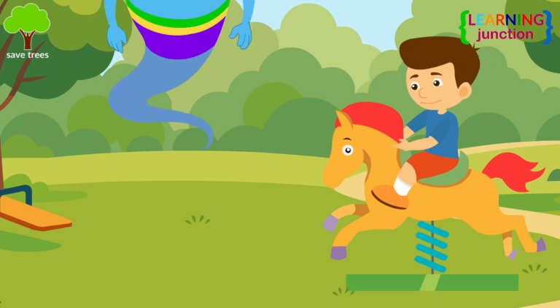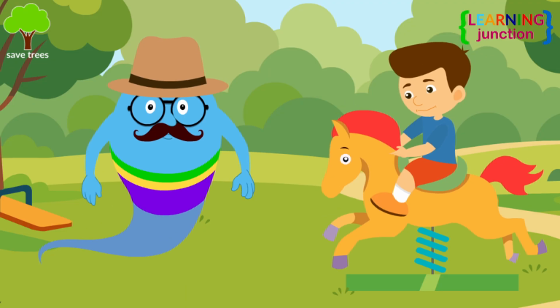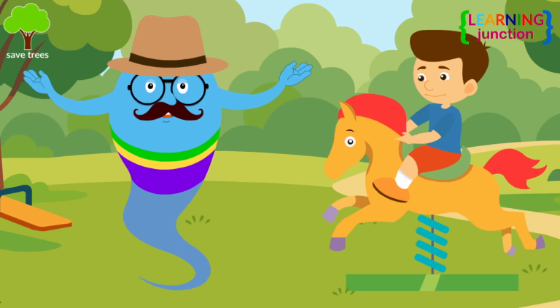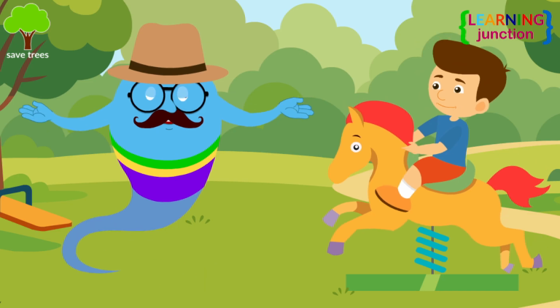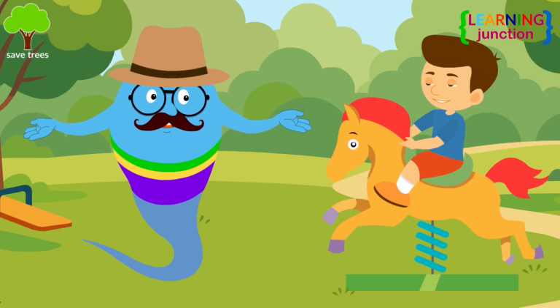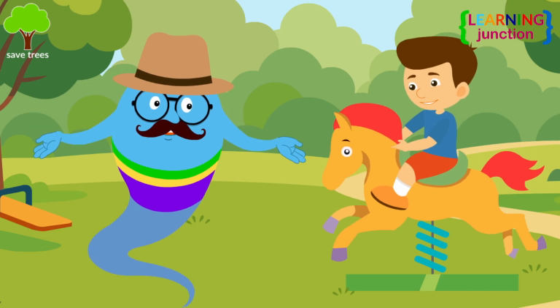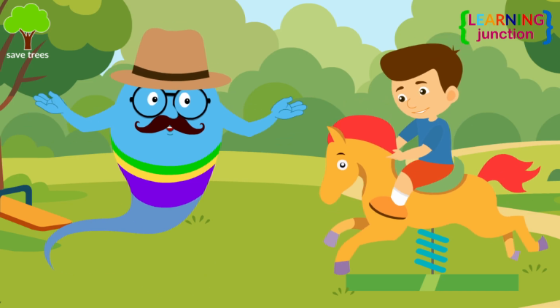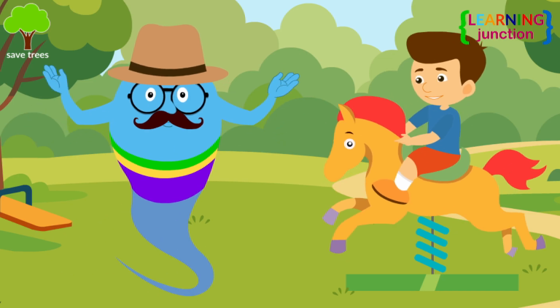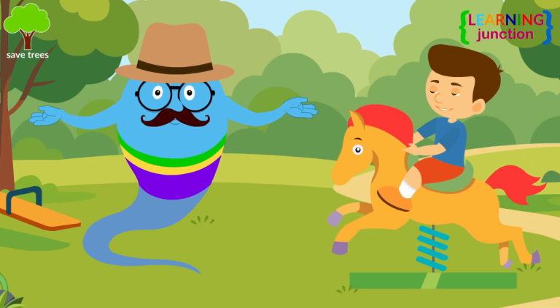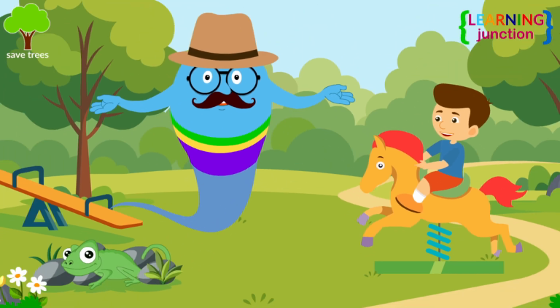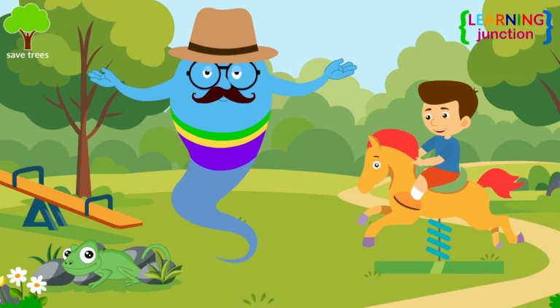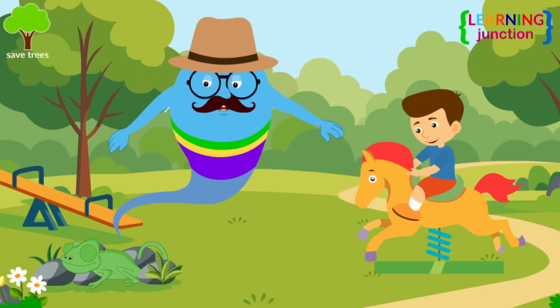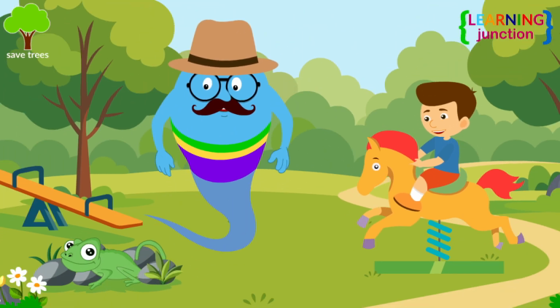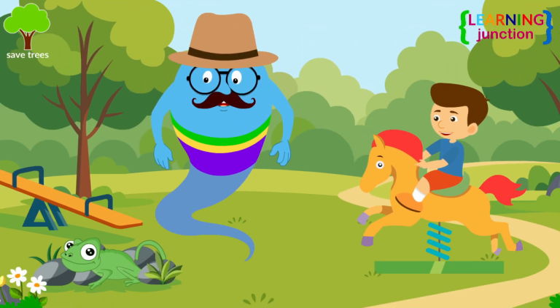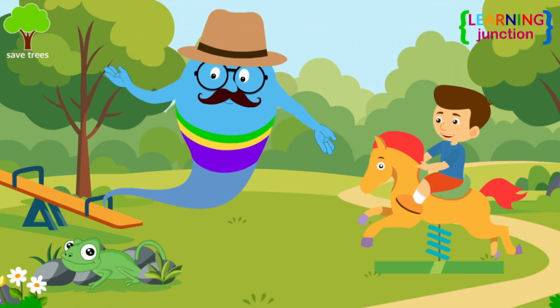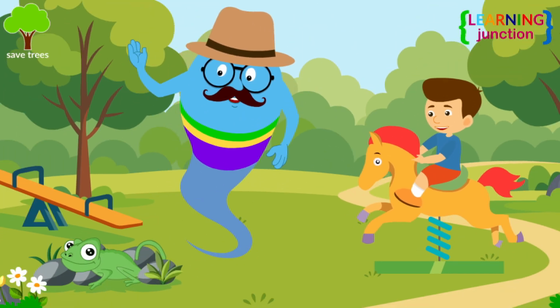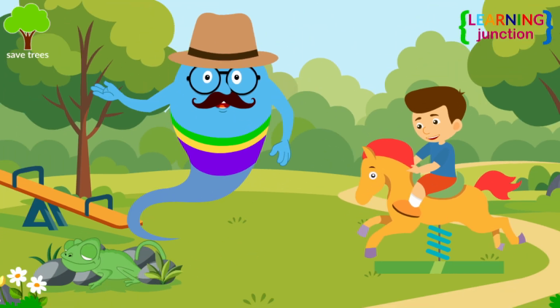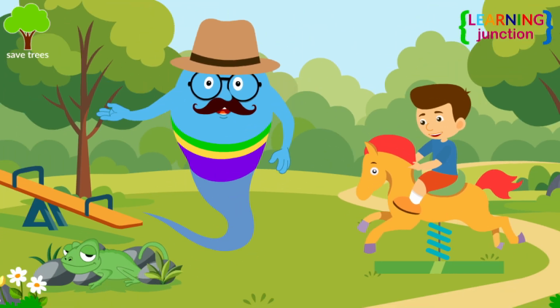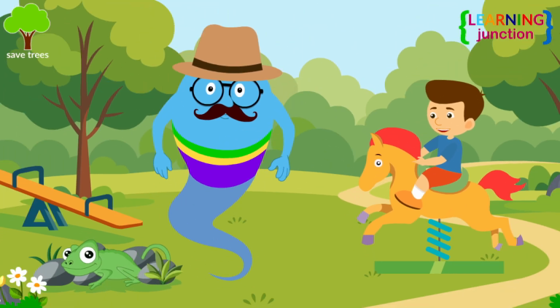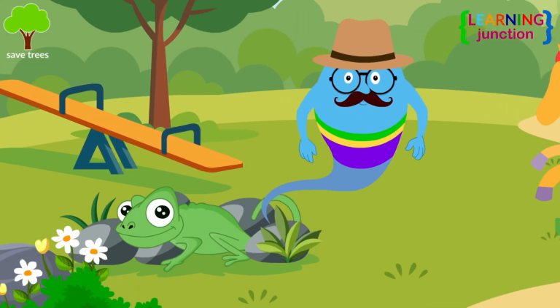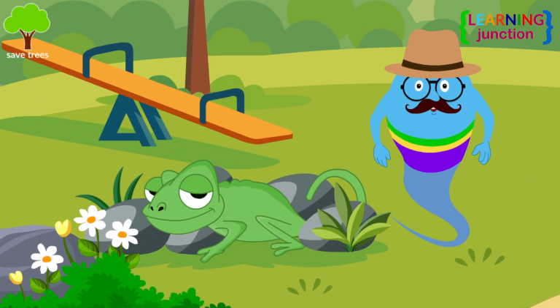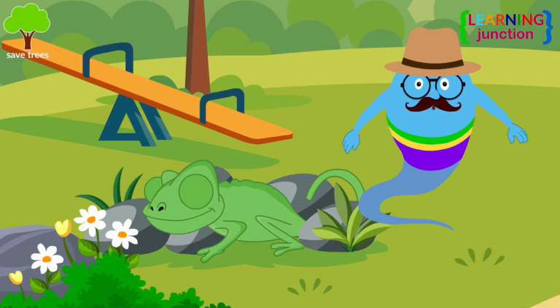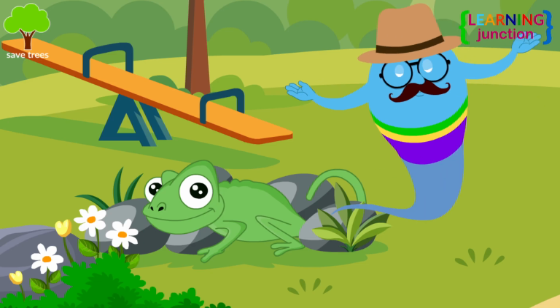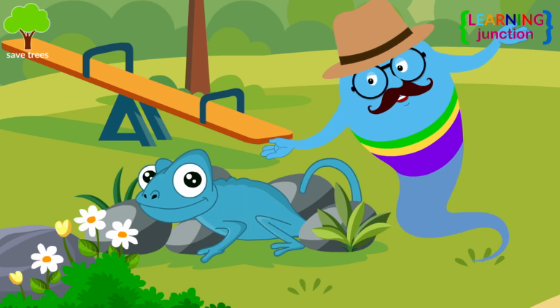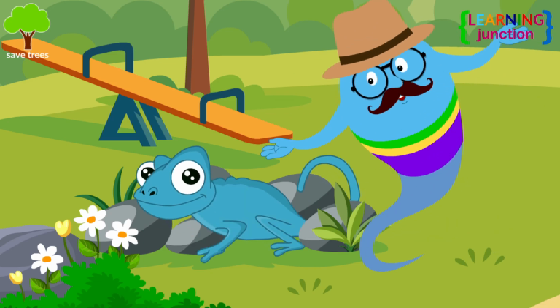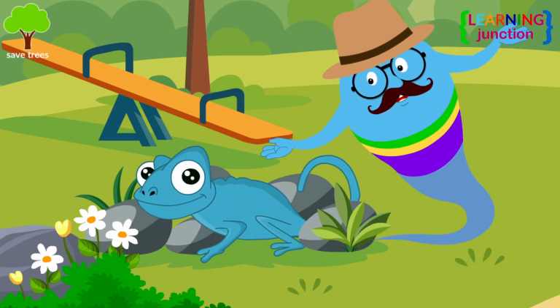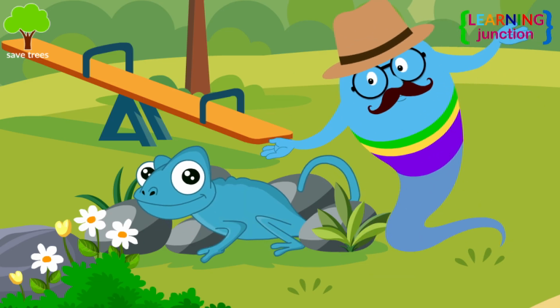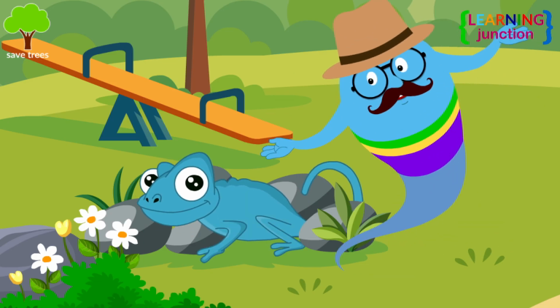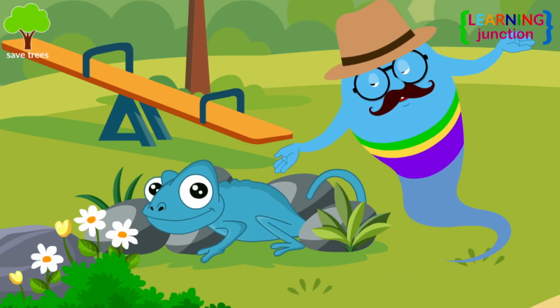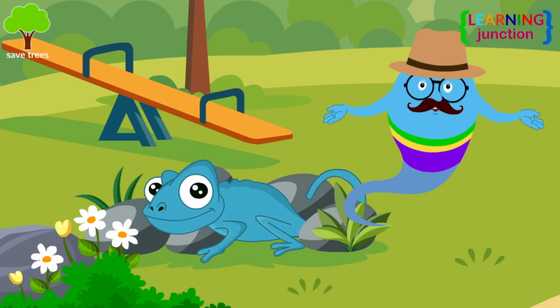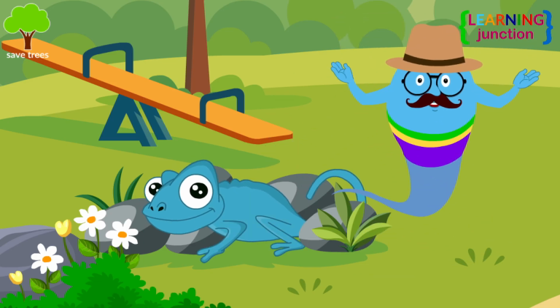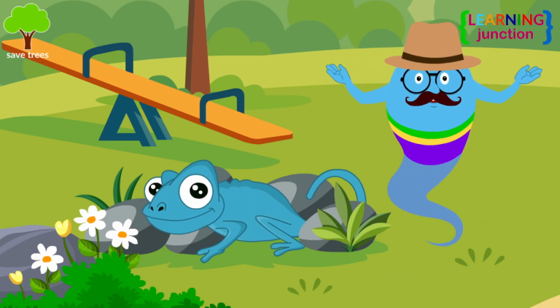You are playing here in the park. See, a chameleon is sitting here. Did you notice it just changed its color like magic?